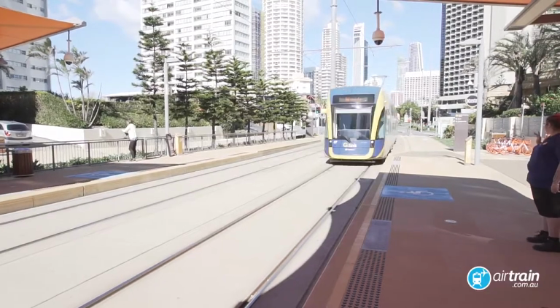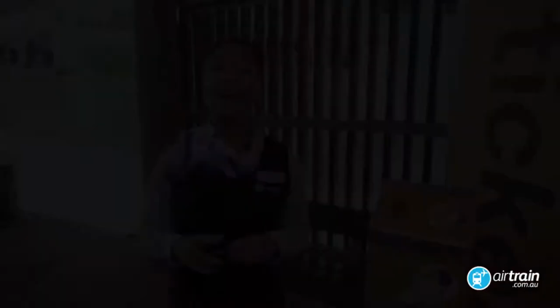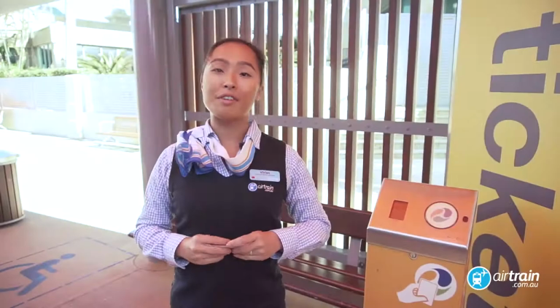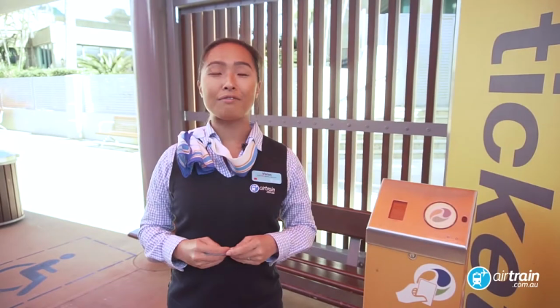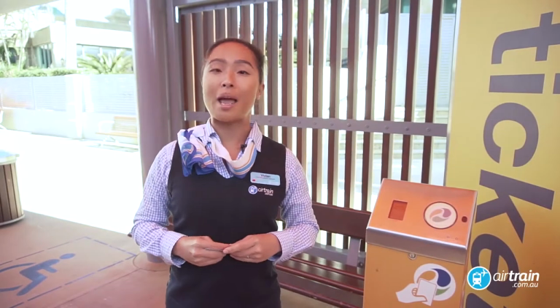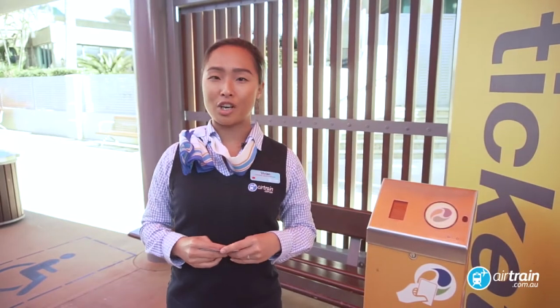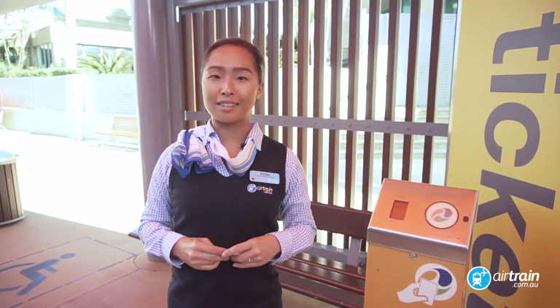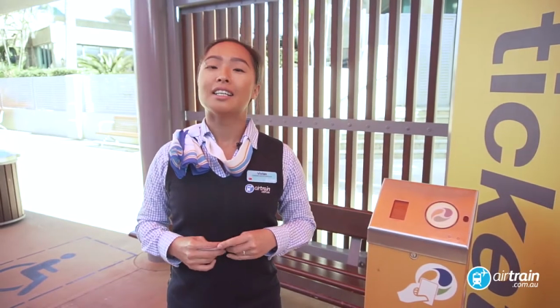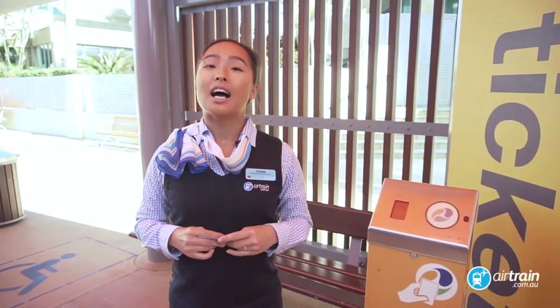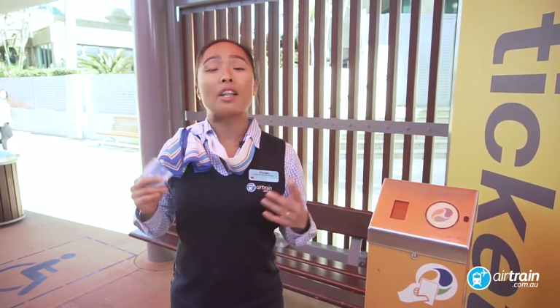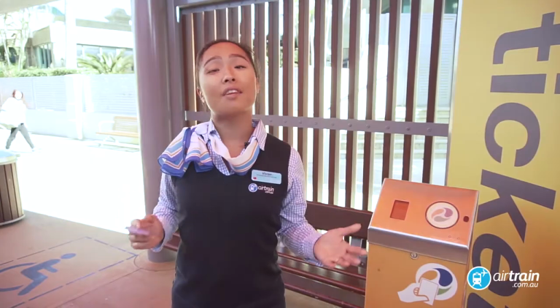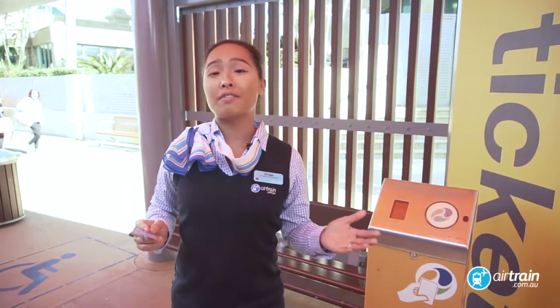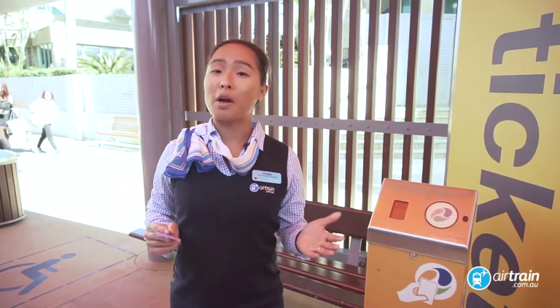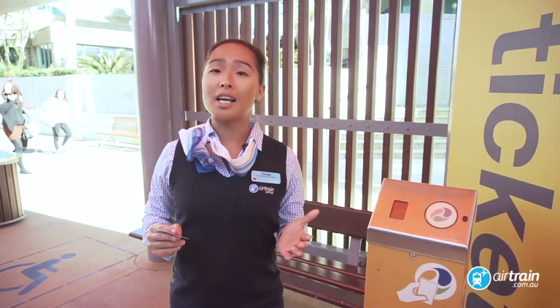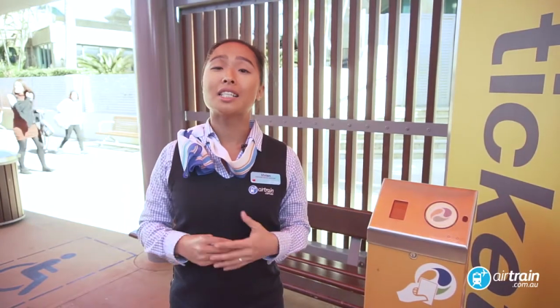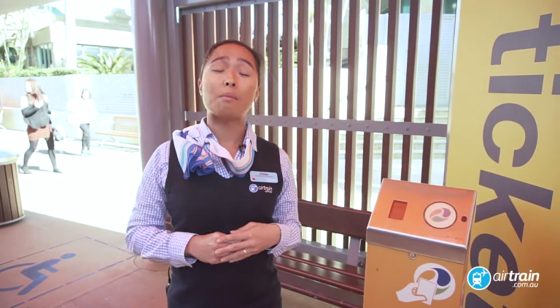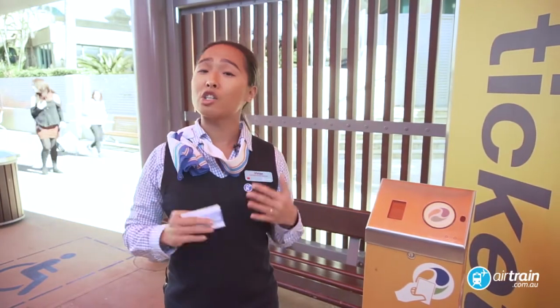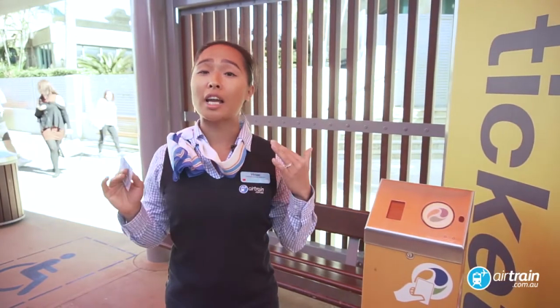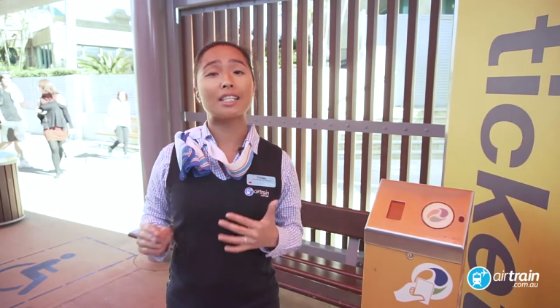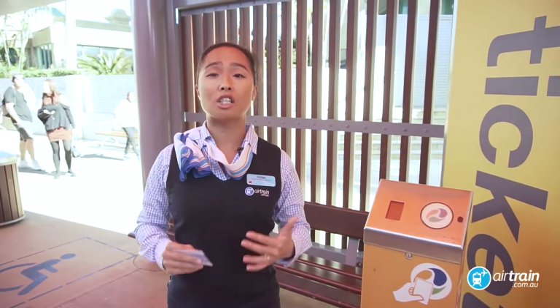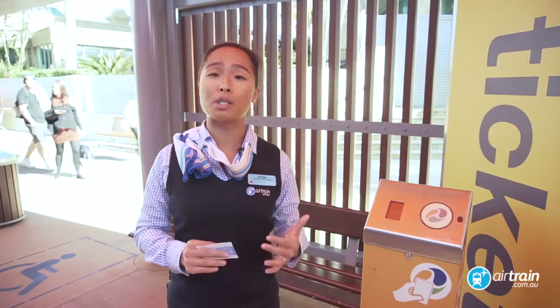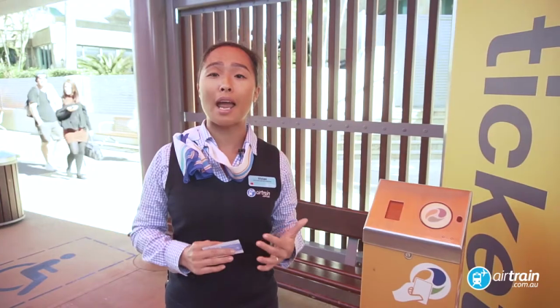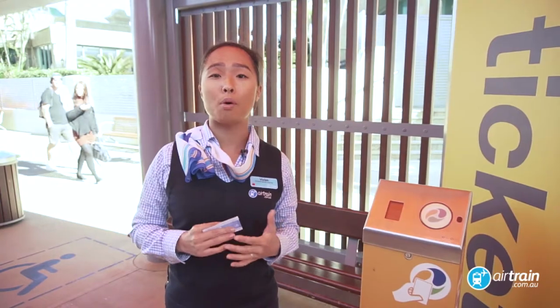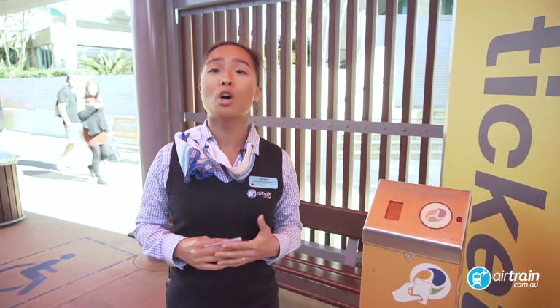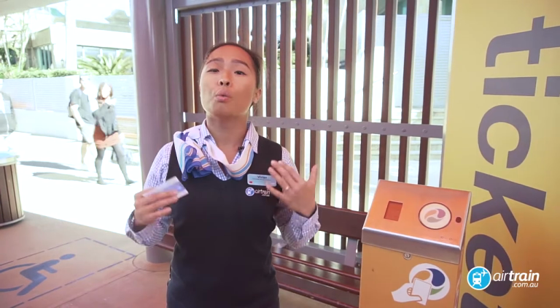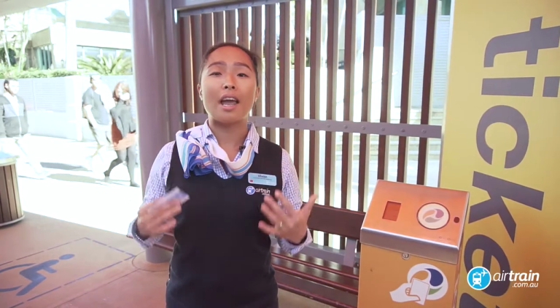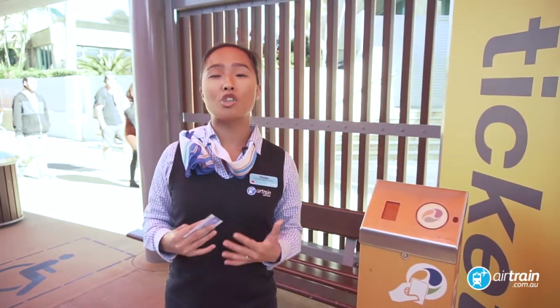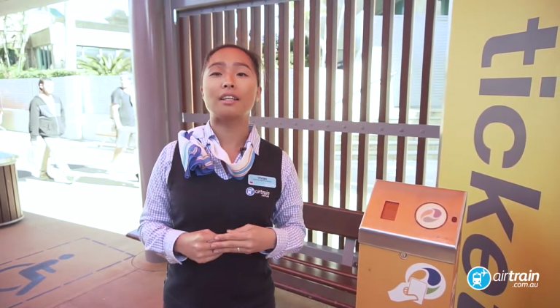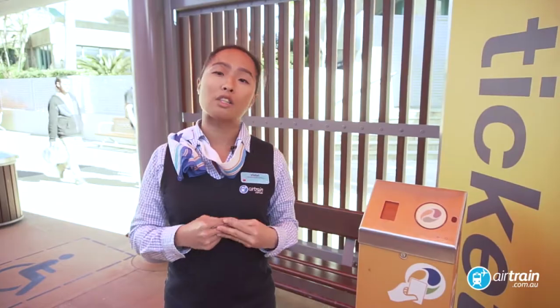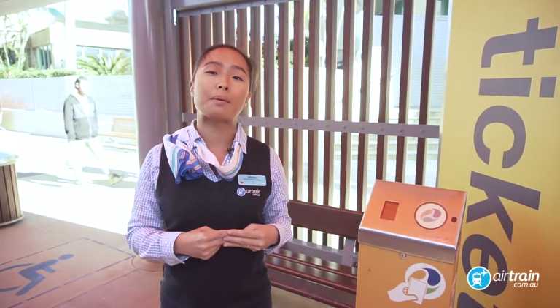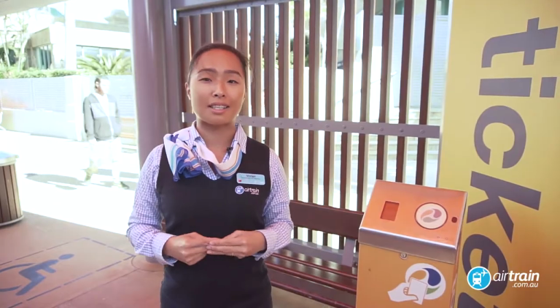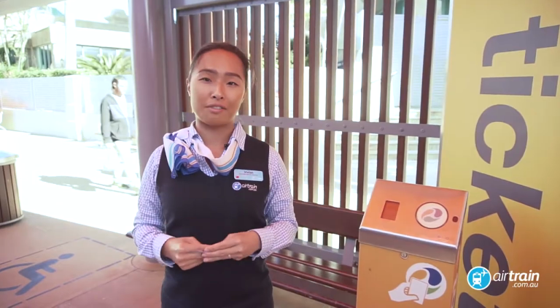Hi, I'm Vivian from Airtrain. I'm in the heart of Surfers Paradise. Today I'm going to show you how to get to Brisbane Airport with the Airtrain and TramConnect service.